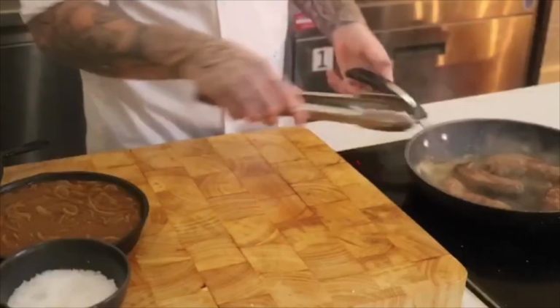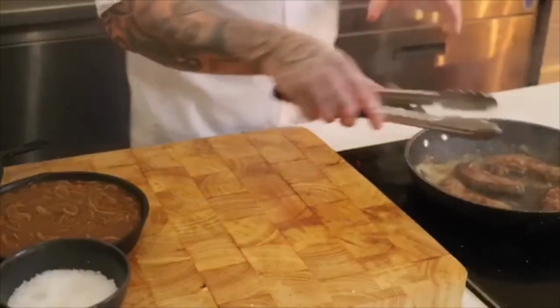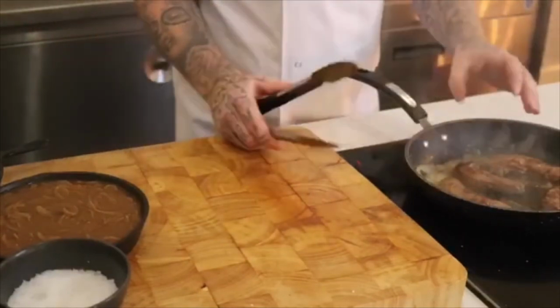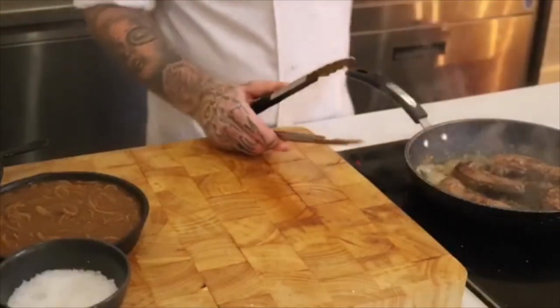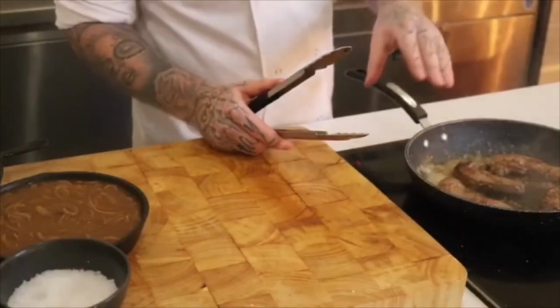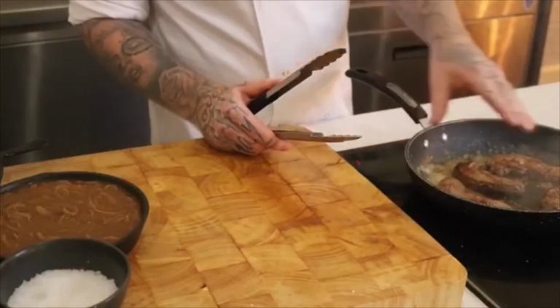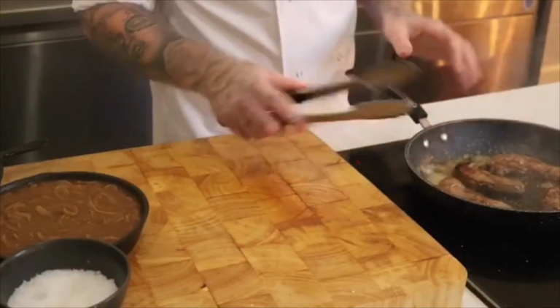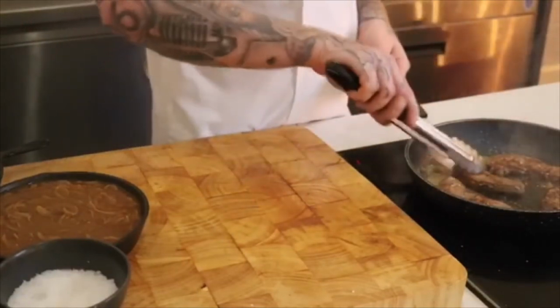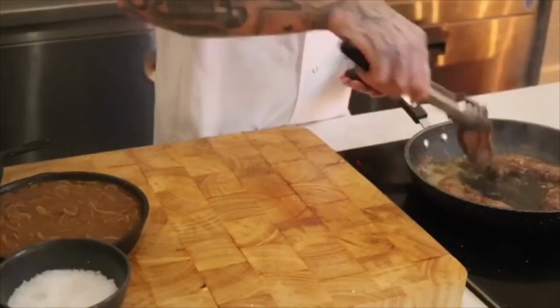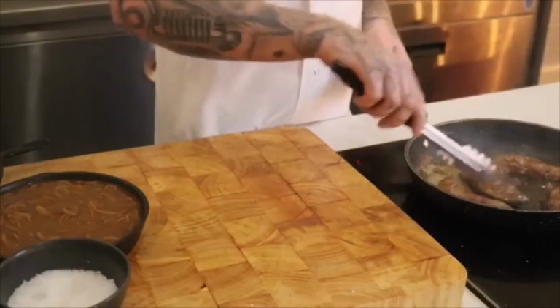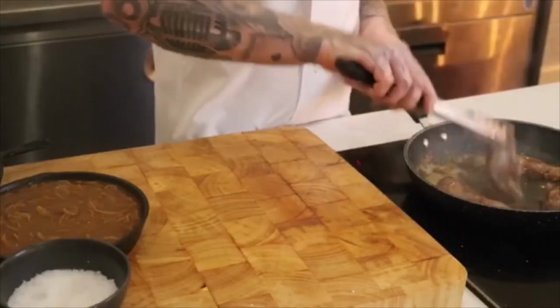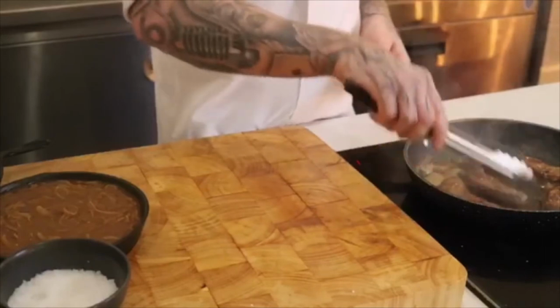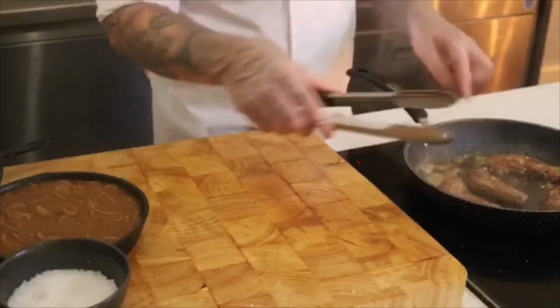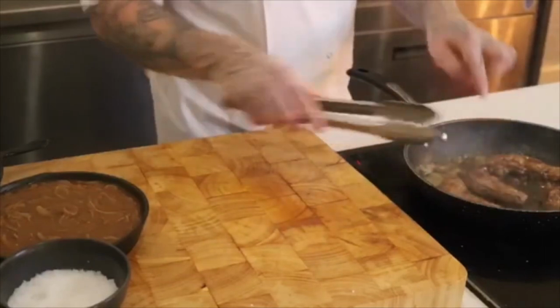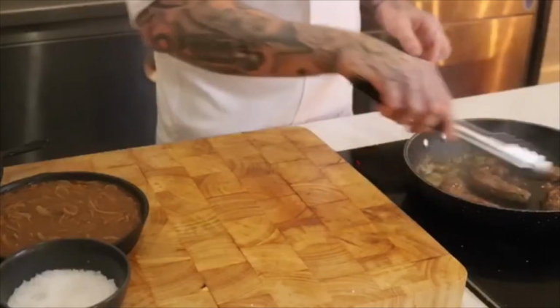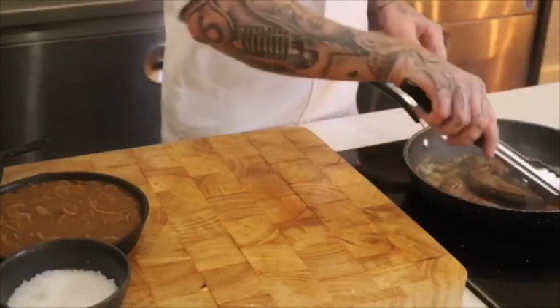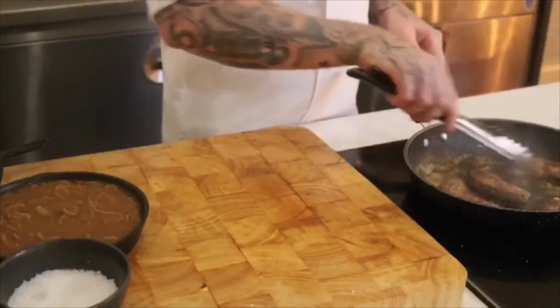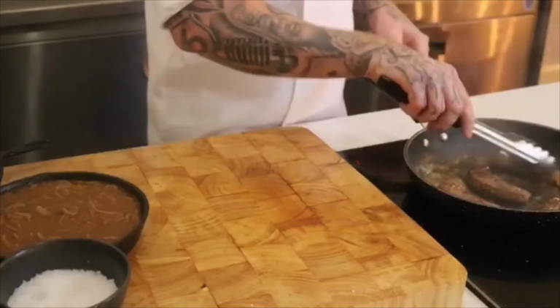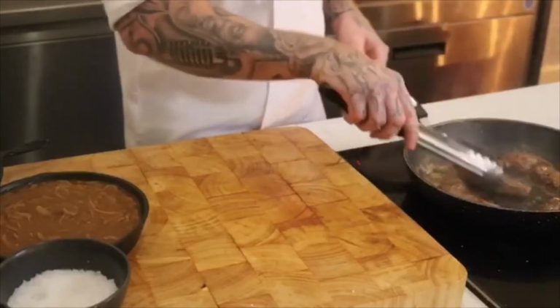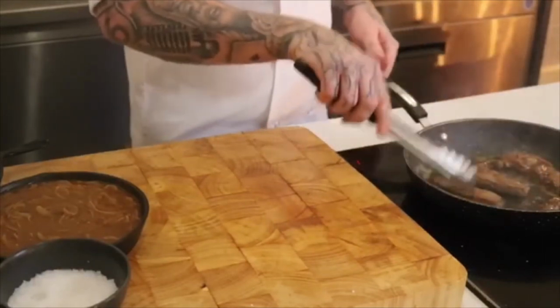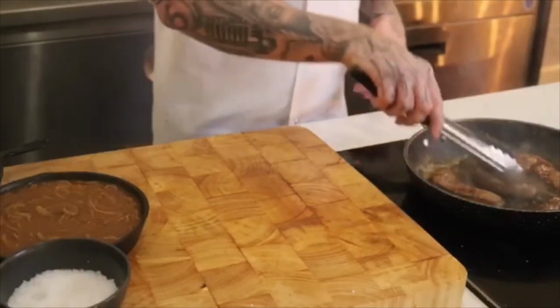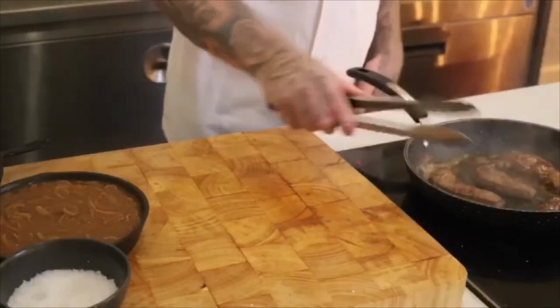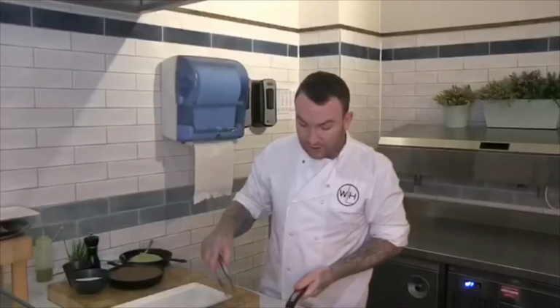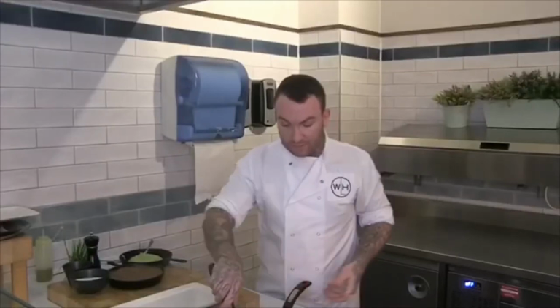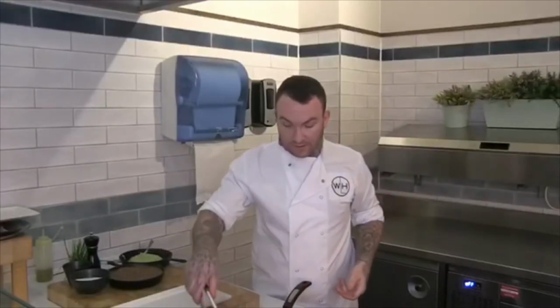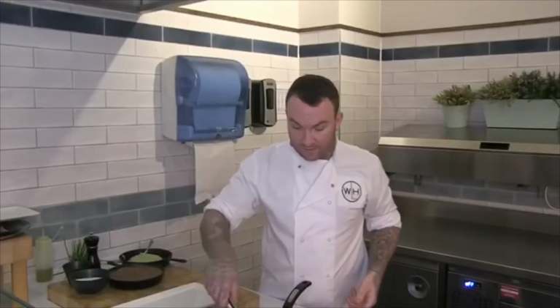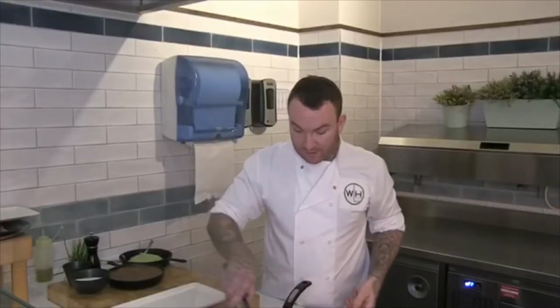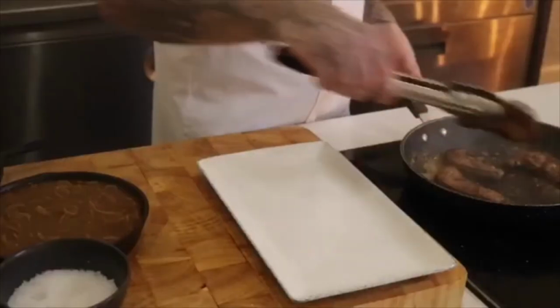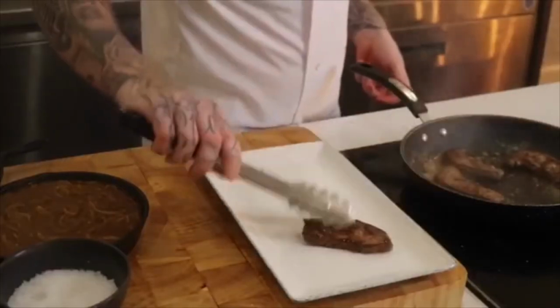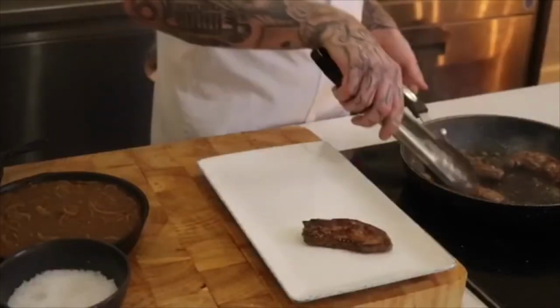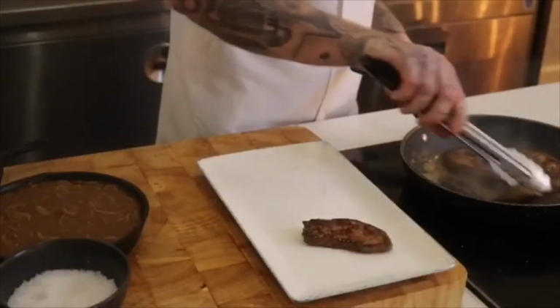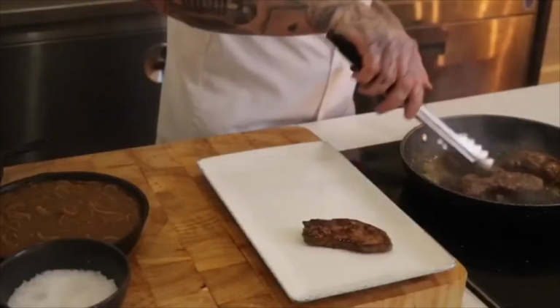Now you just want to turn that liver over. What you want is a nice colour on both sides — not a burnt colour, just a nice seared colour, like that. Once you've got the liver to where you want it, just lift it out and stick it on a plate for now.